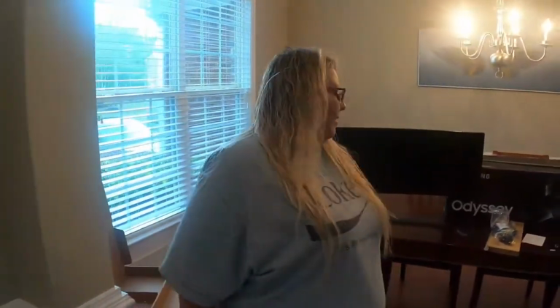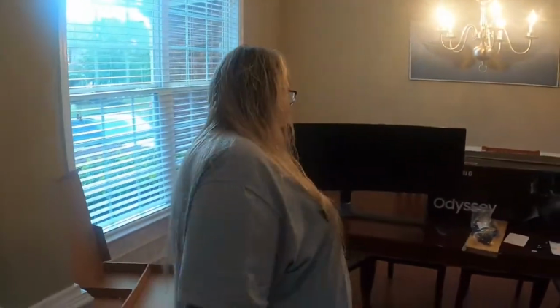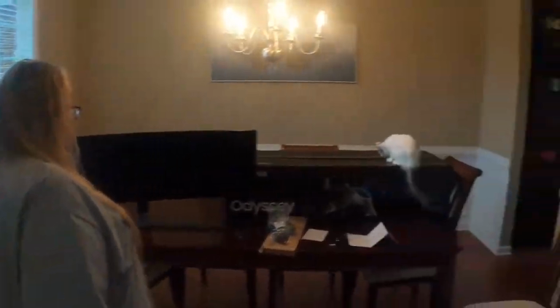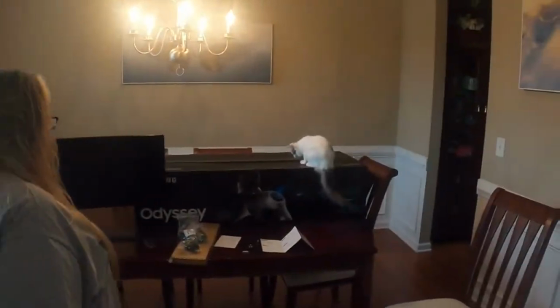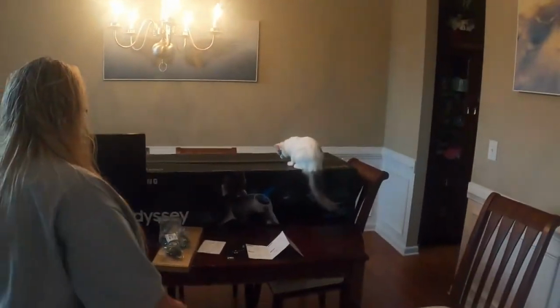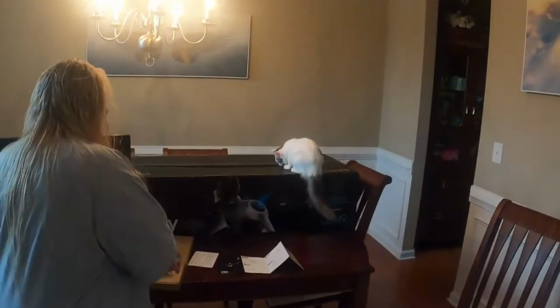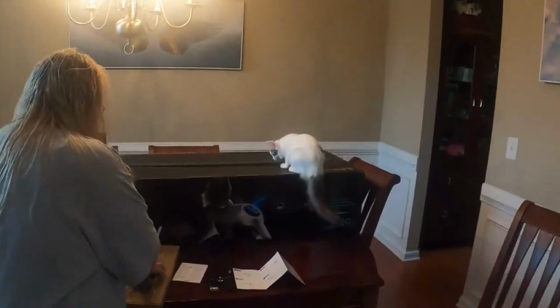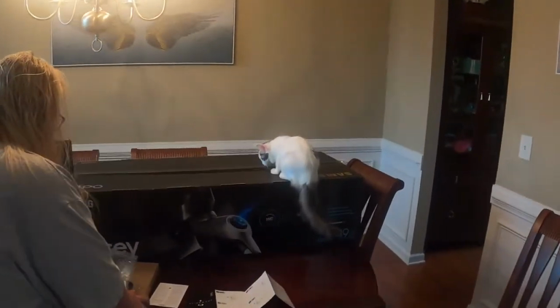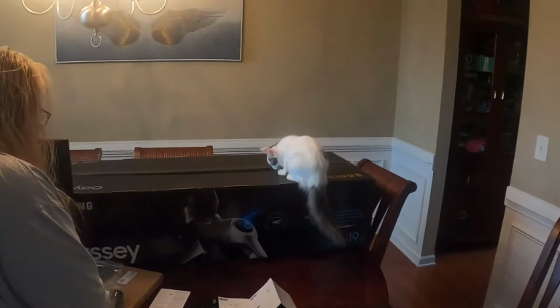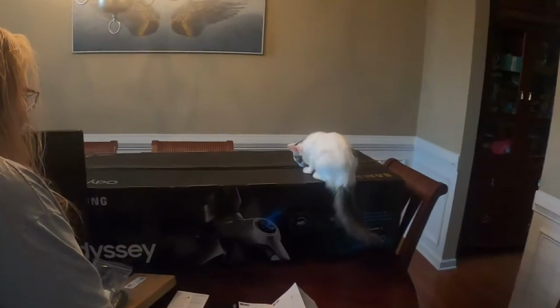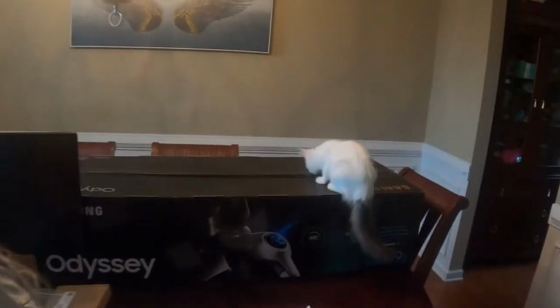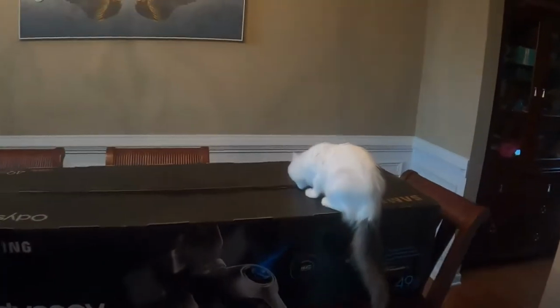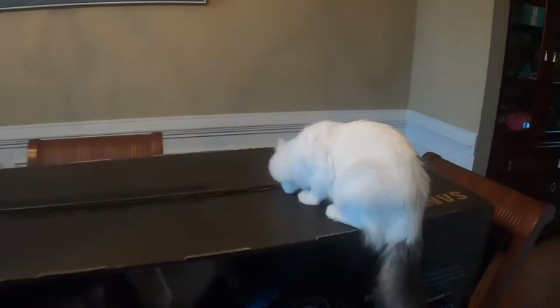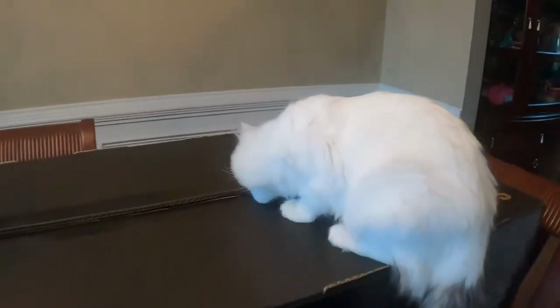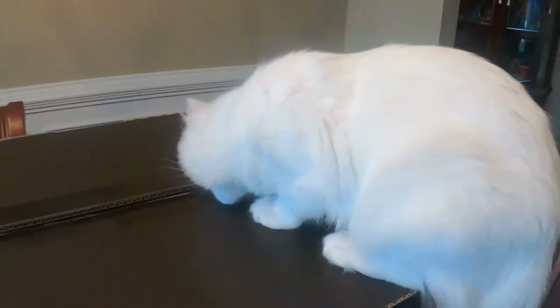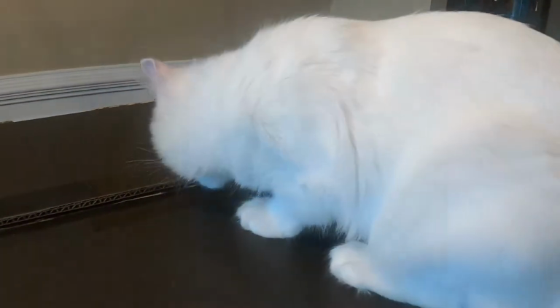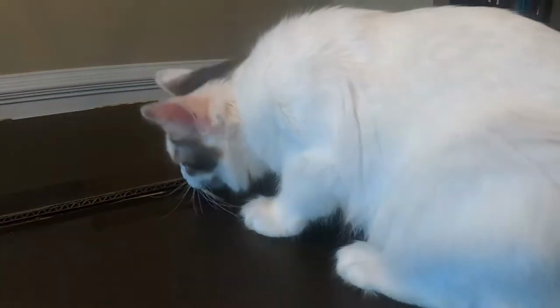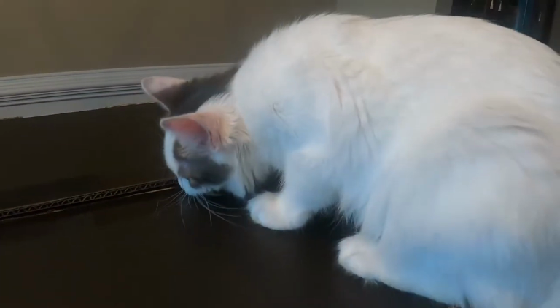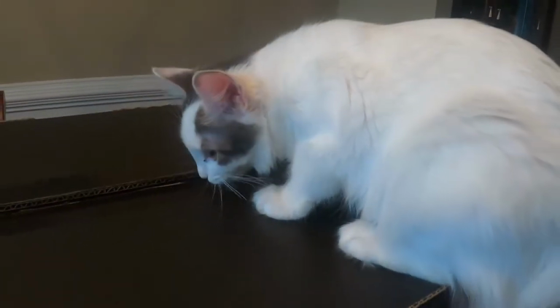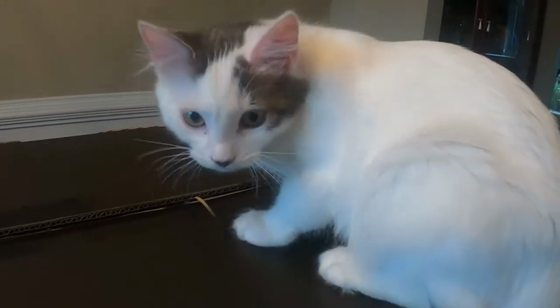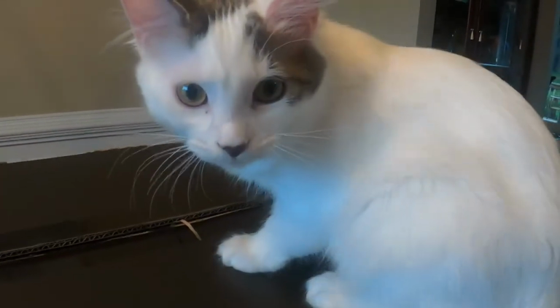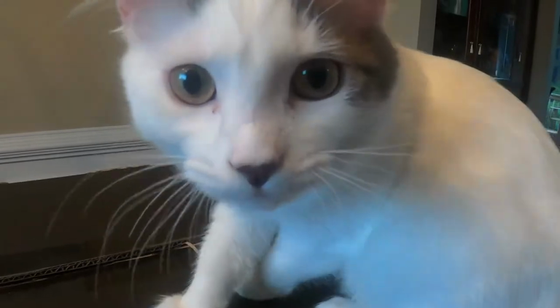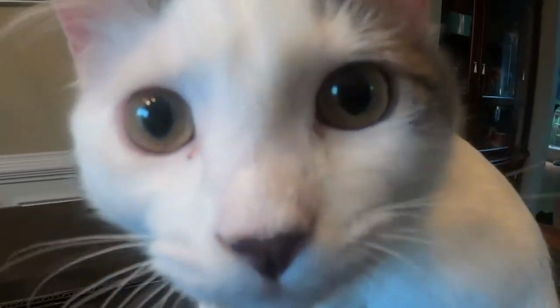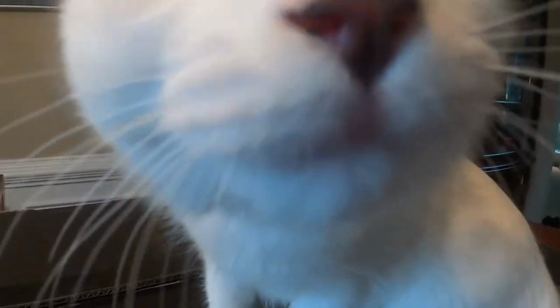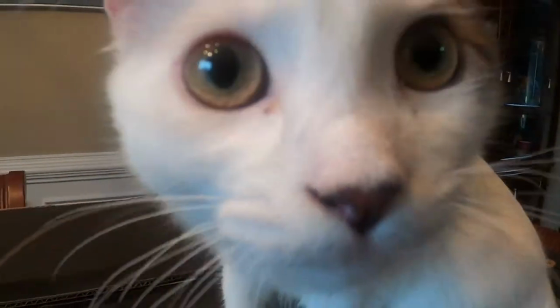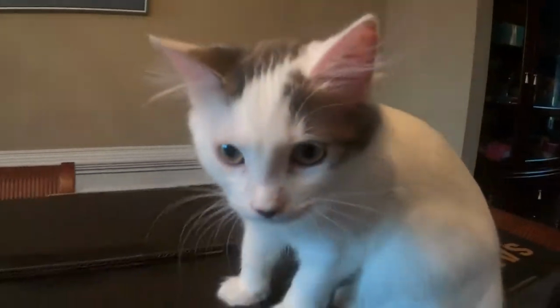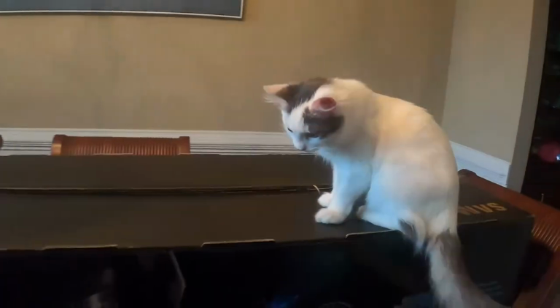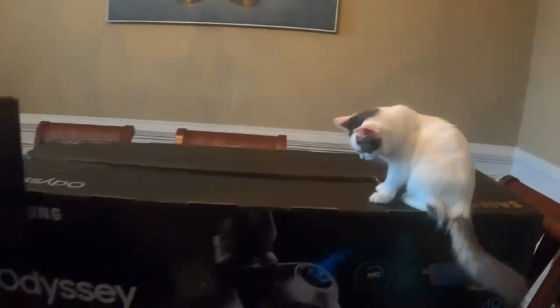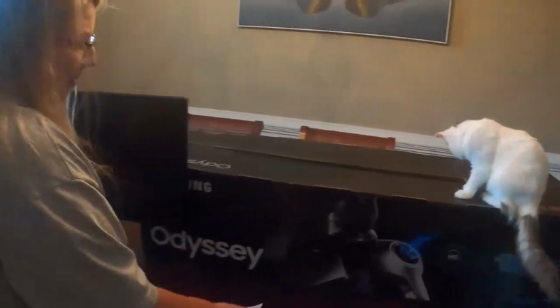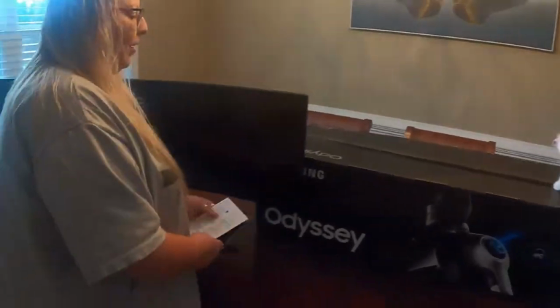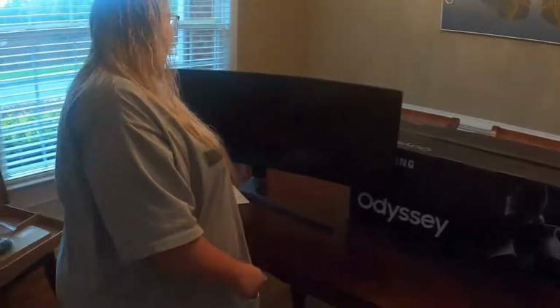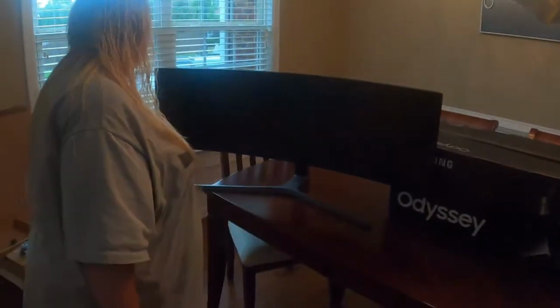Thelma likes your monitor box, and she's gnawing on something. Thelma, what are you doing? So now we got the monitor.